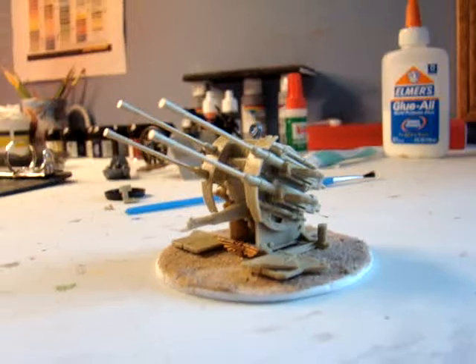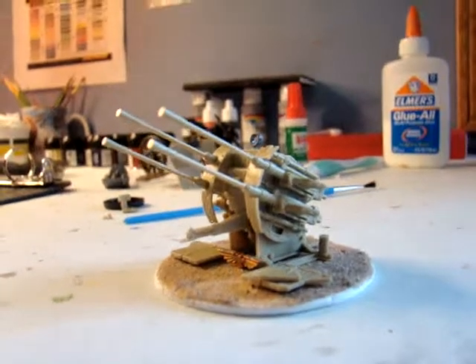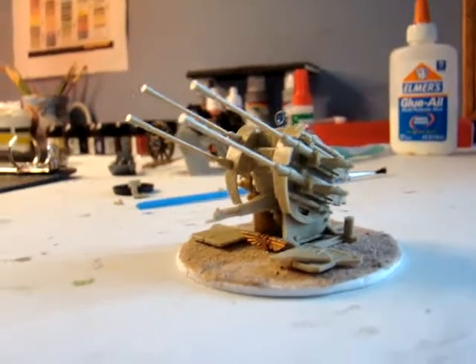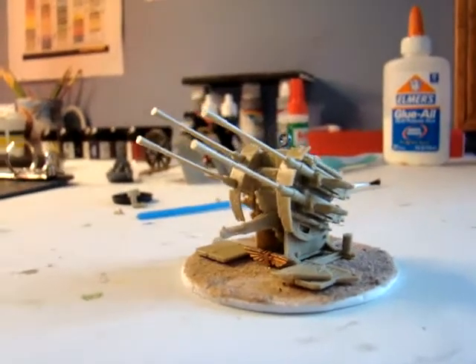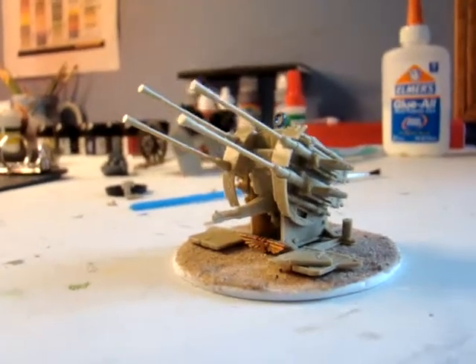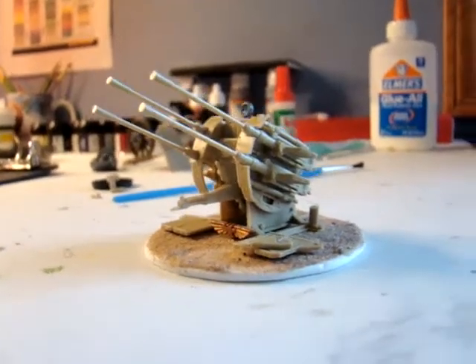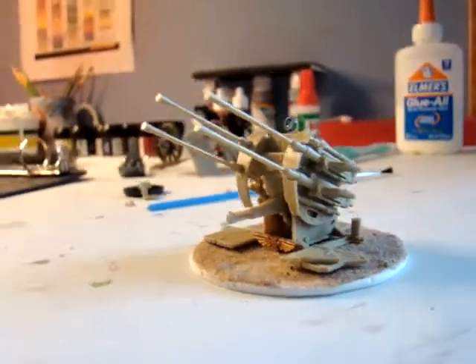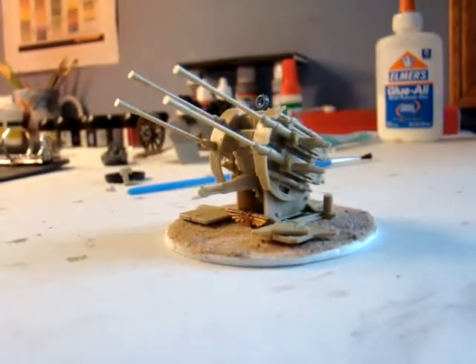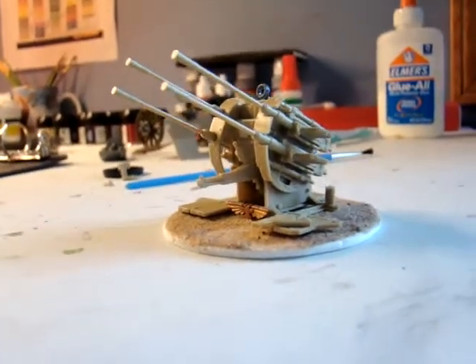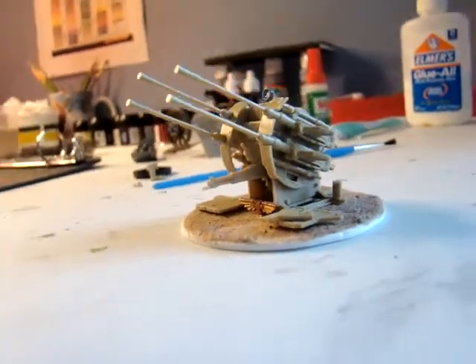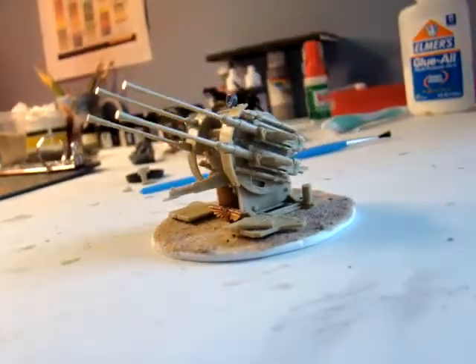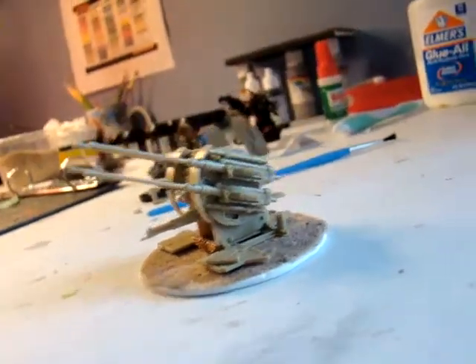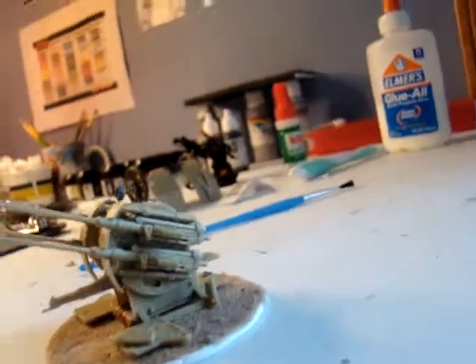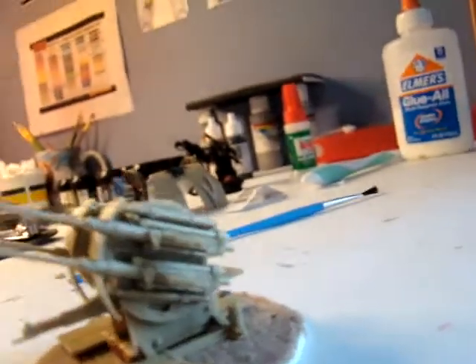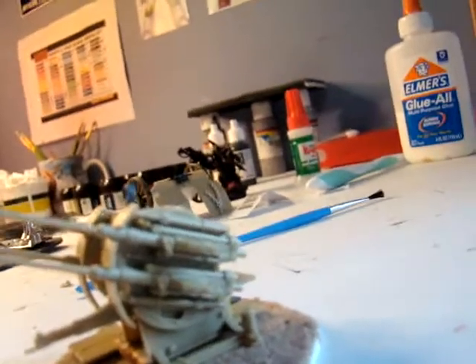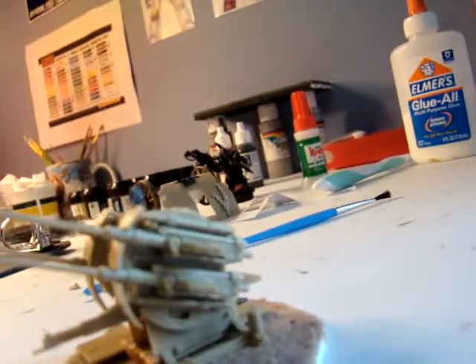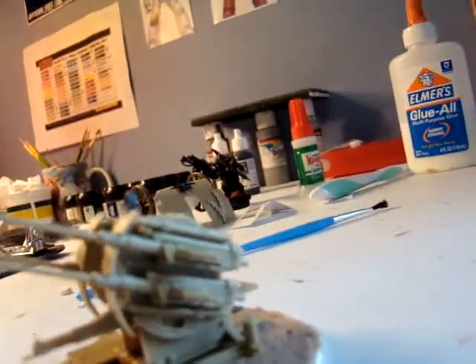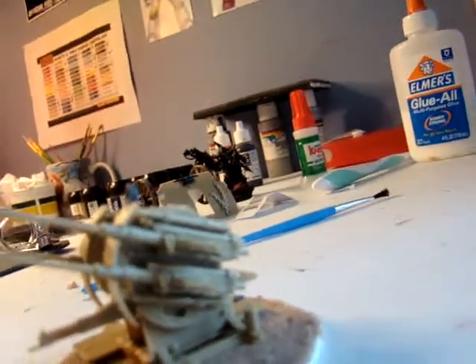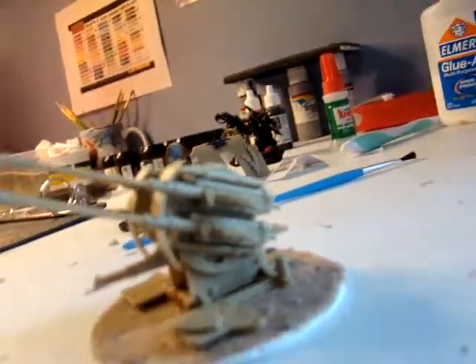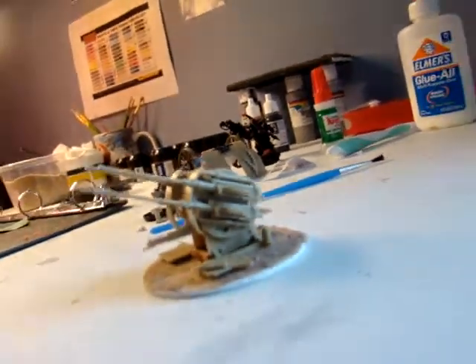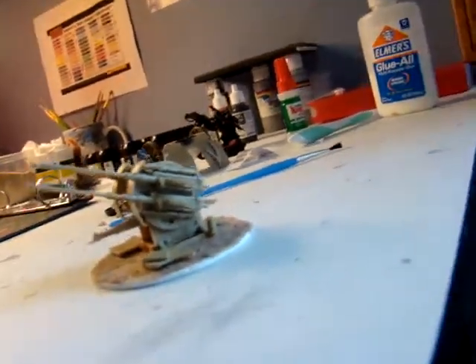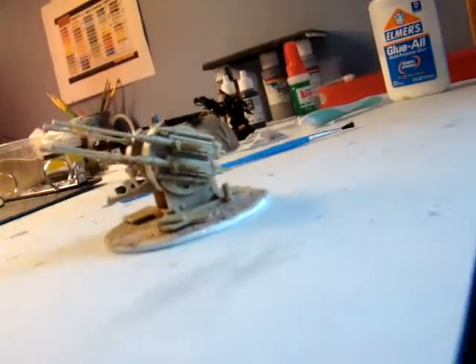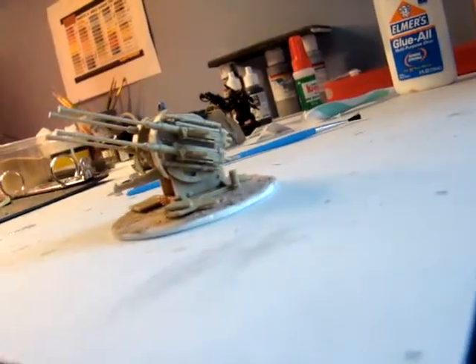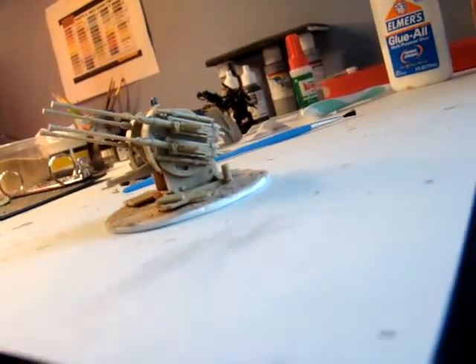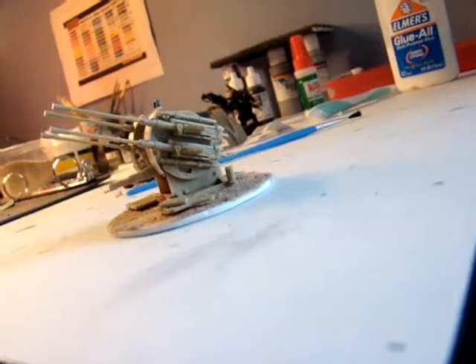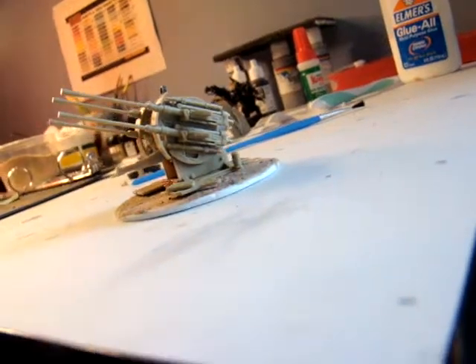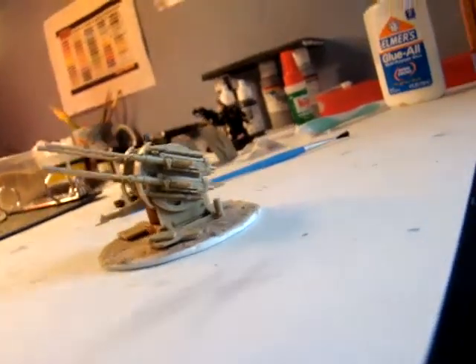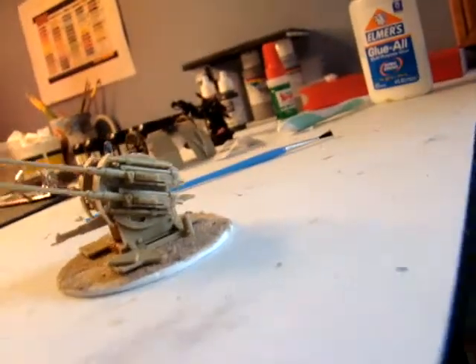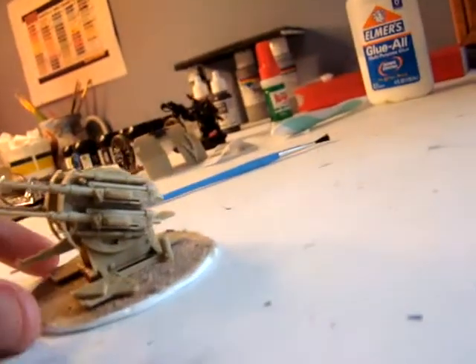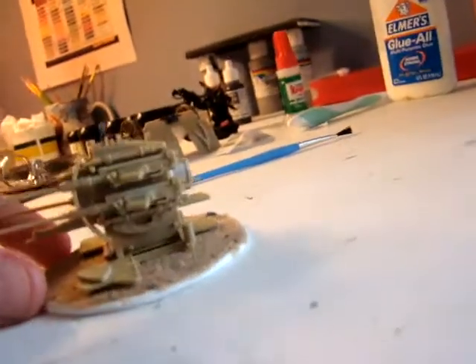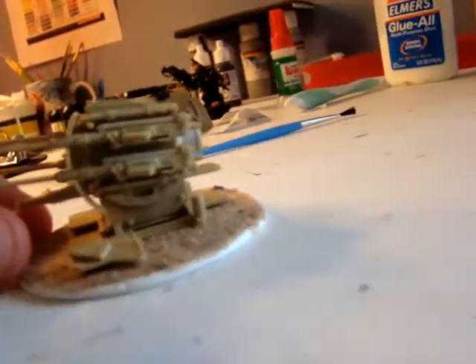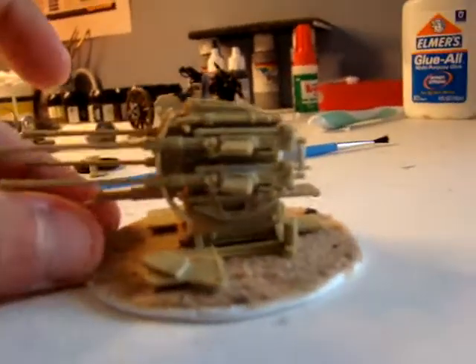Hey guys, I got an update. I was pretty sick of painting demons and stuff, so I found this turret.